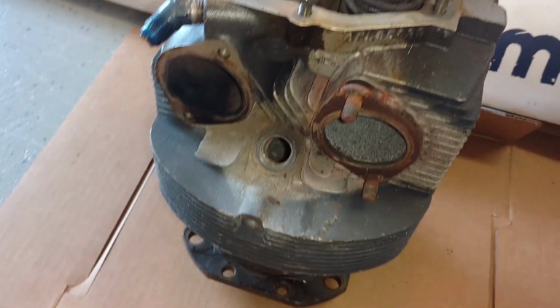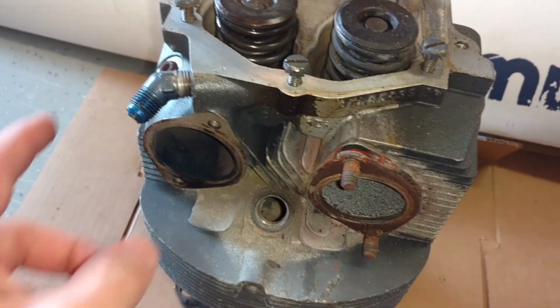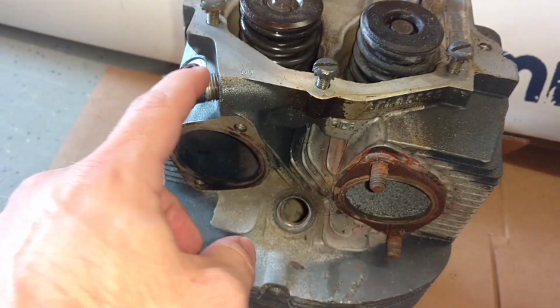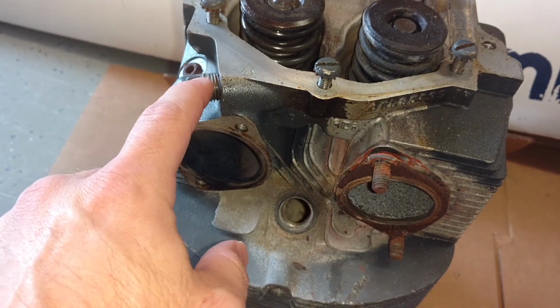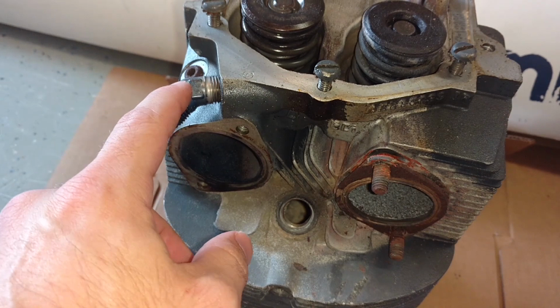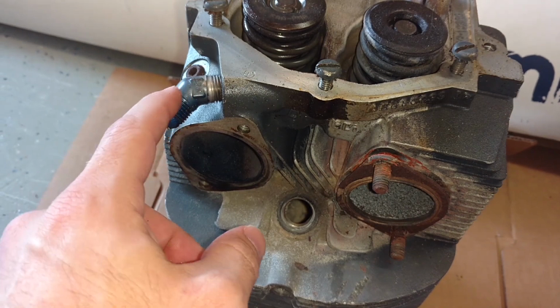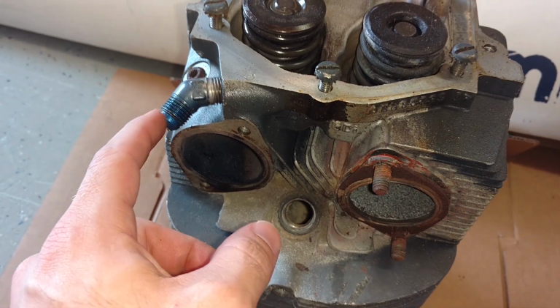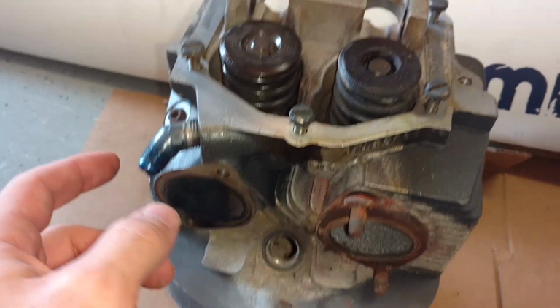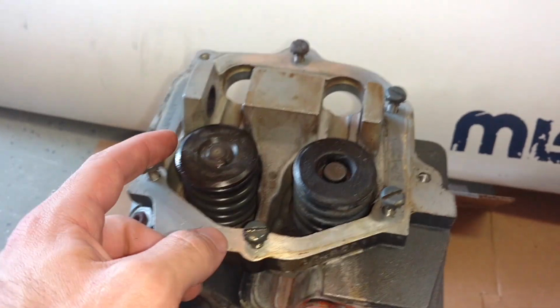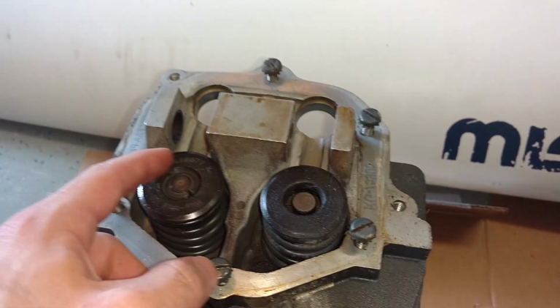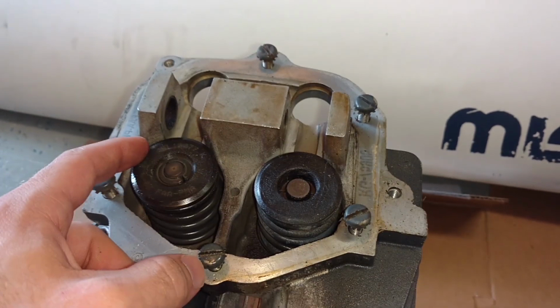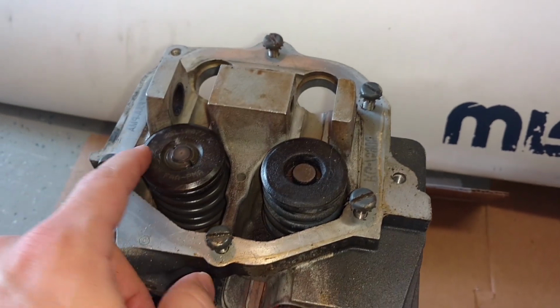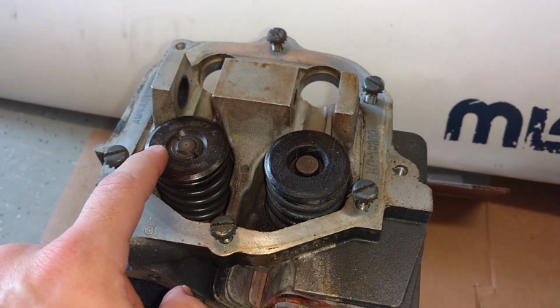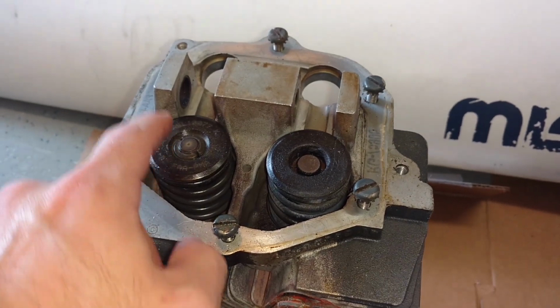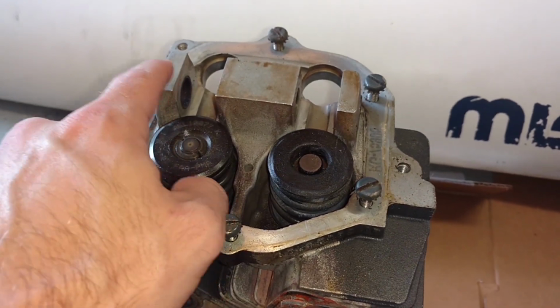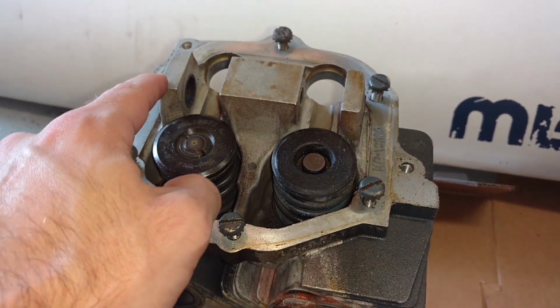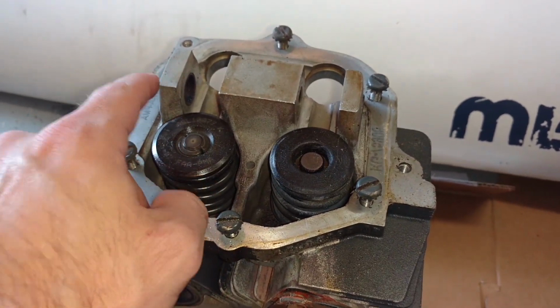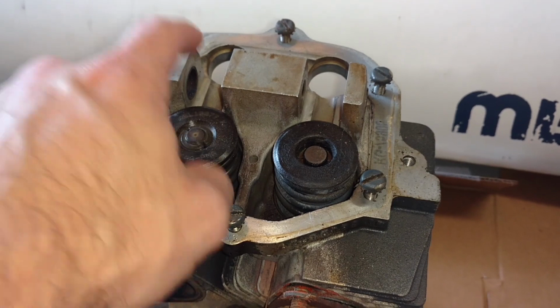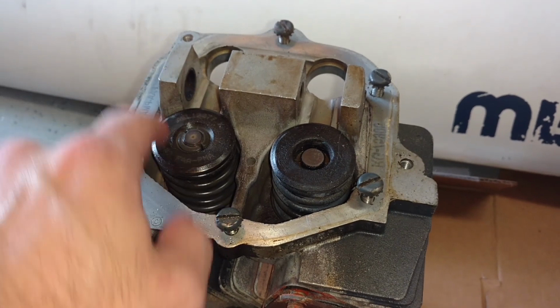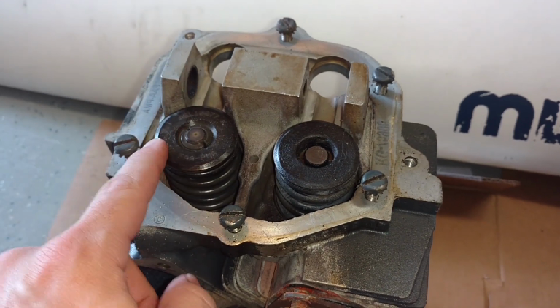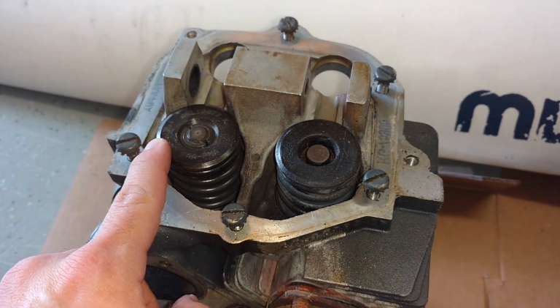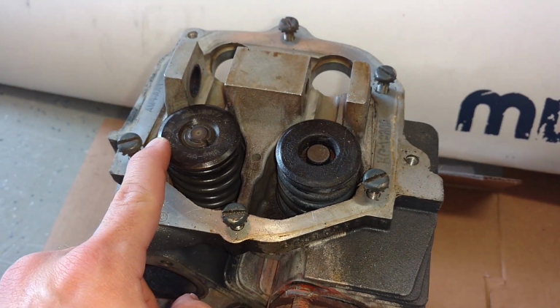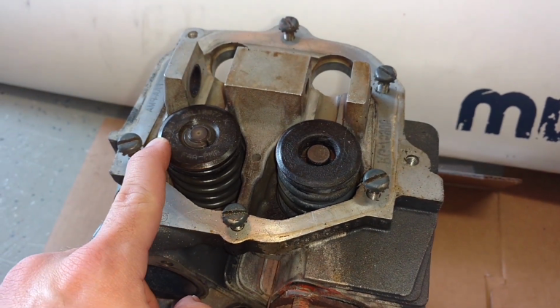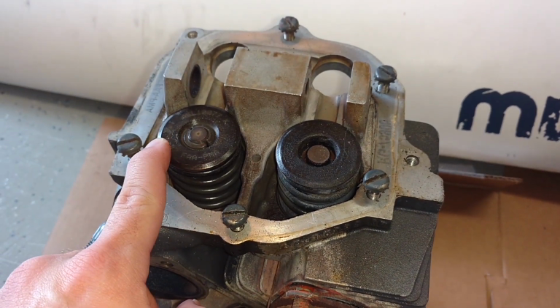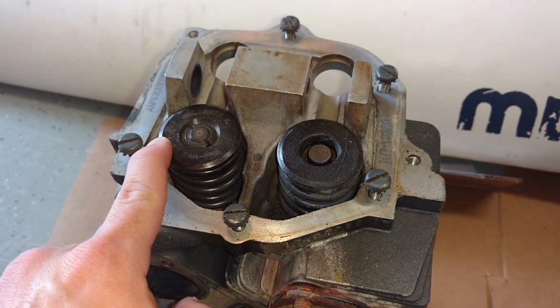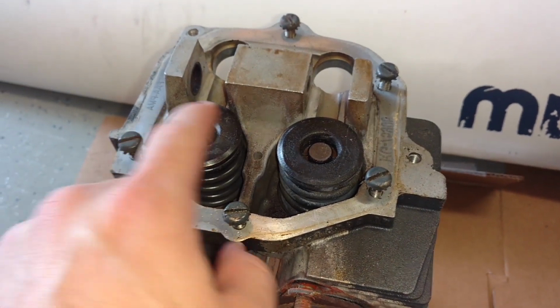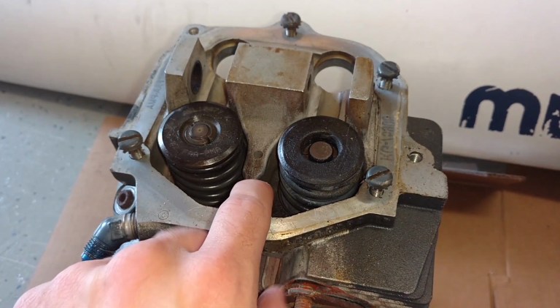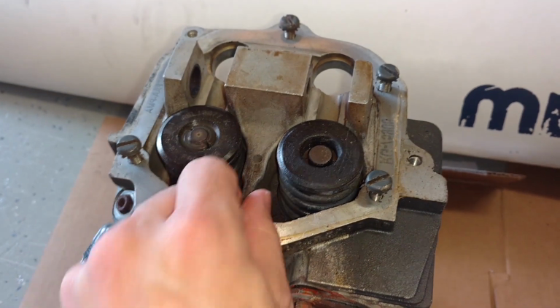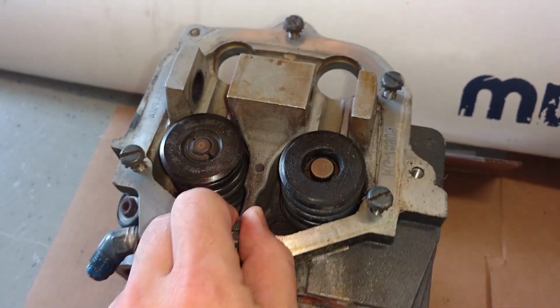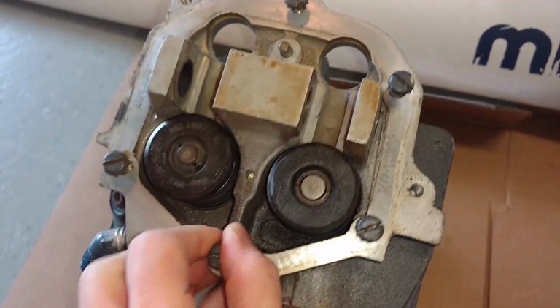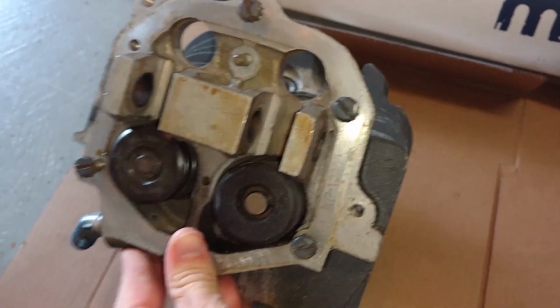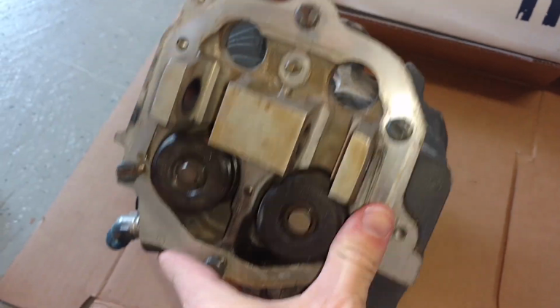The other little nub here is where our oil would flow. We obviously want to oil up our valve springs and rocker arms and things, so as oil gets squirted on that from the oil system inside the engine it's going to drip down. Normally this is mounted on its side.